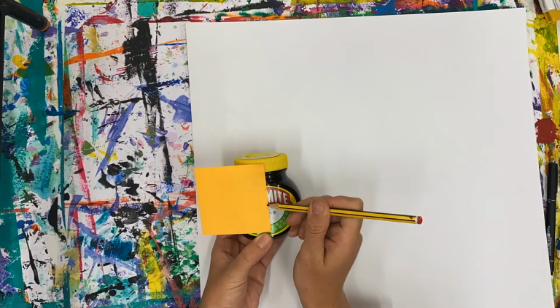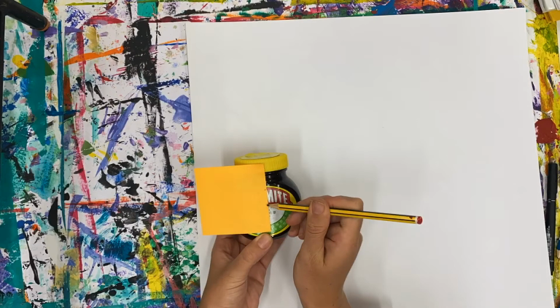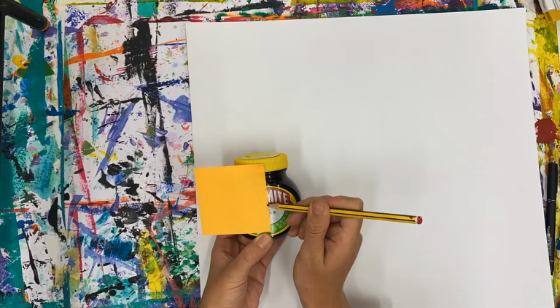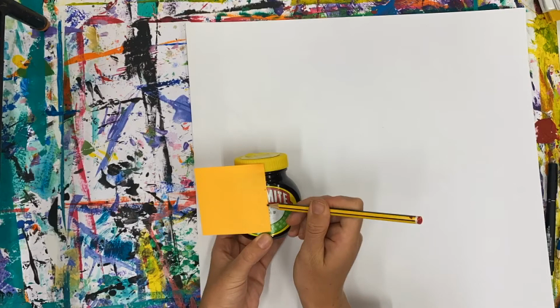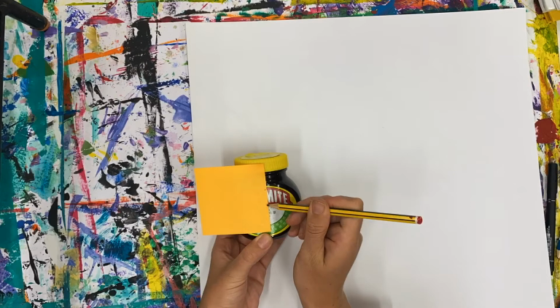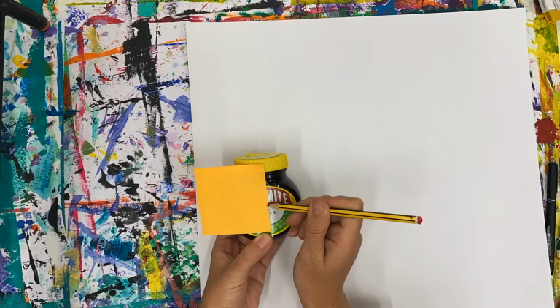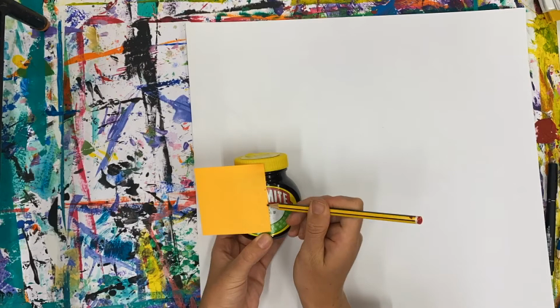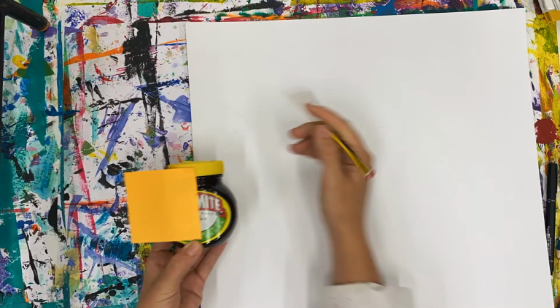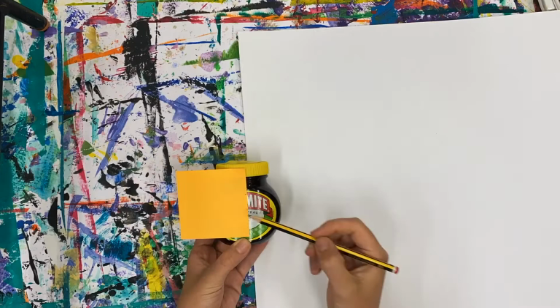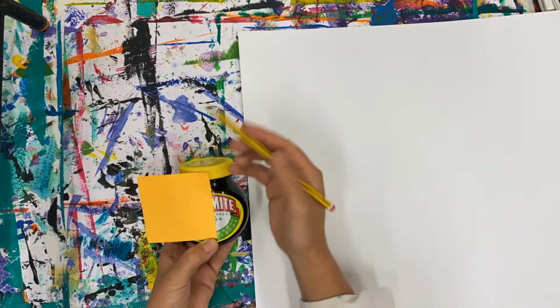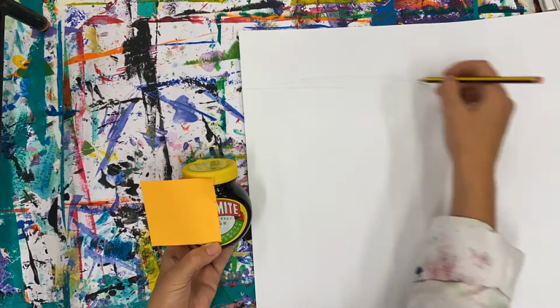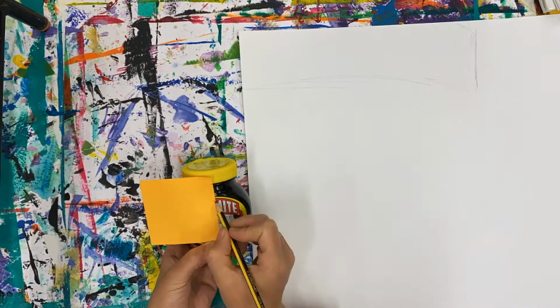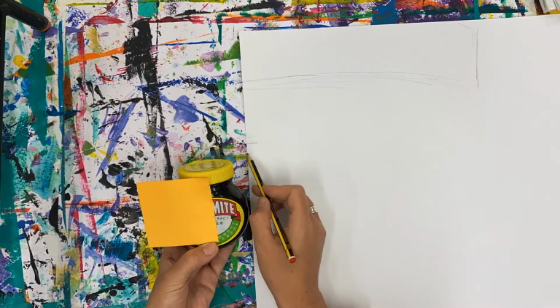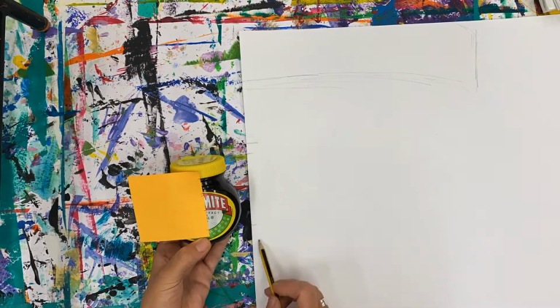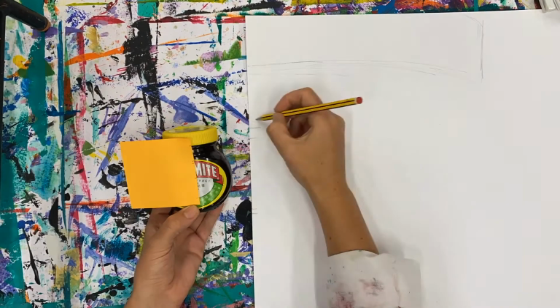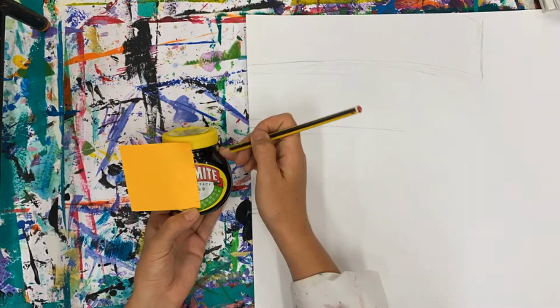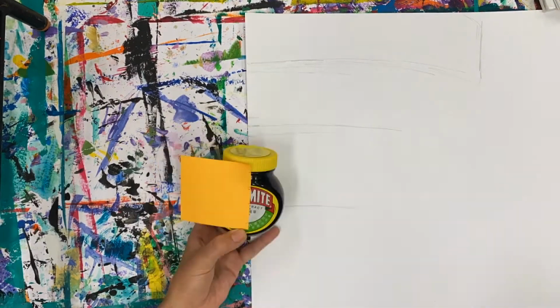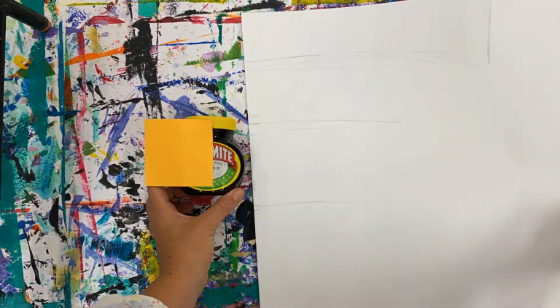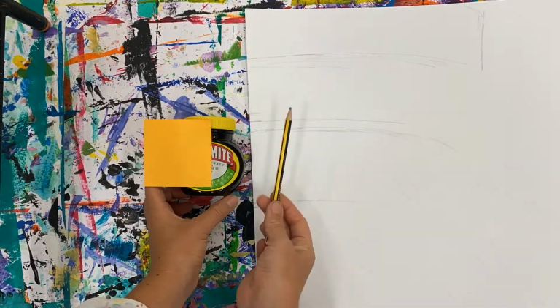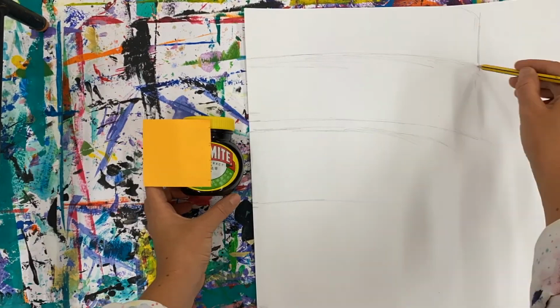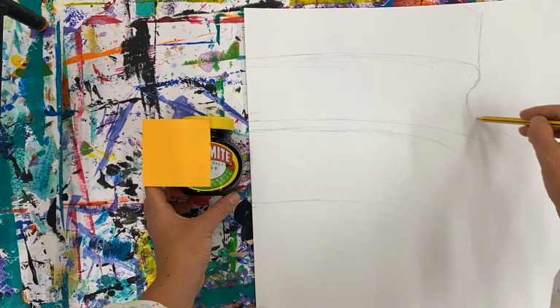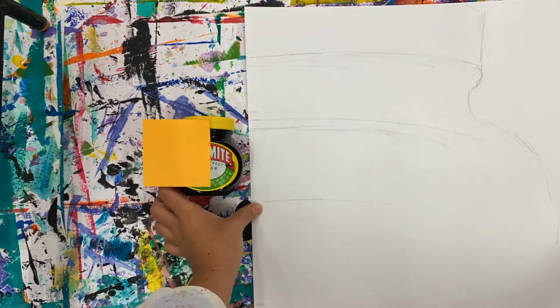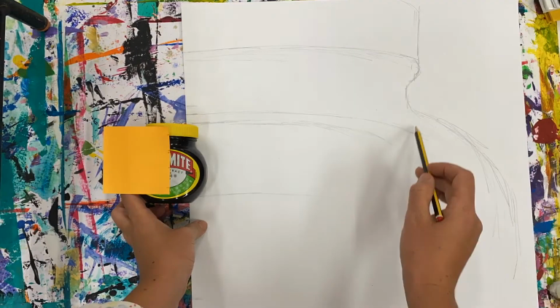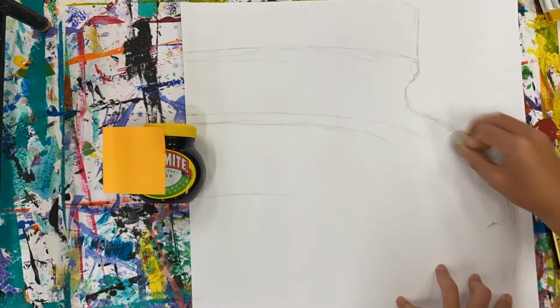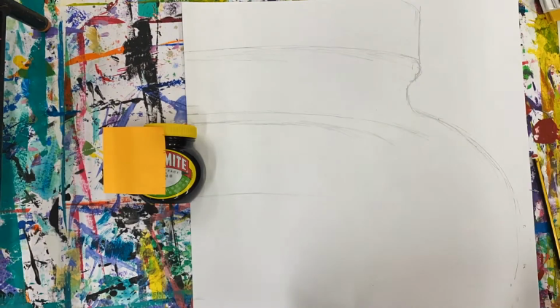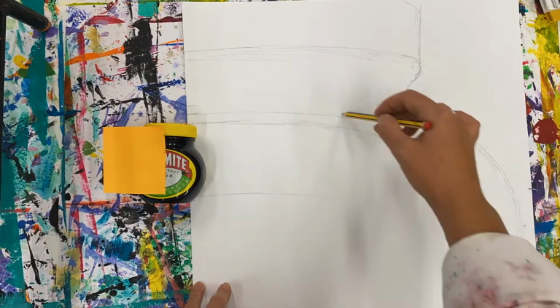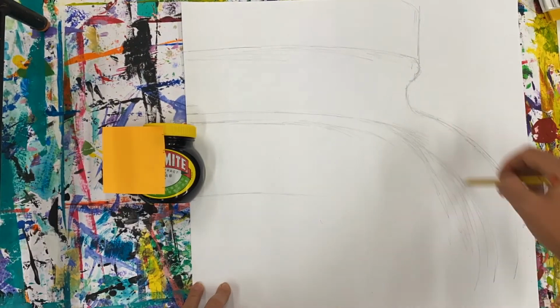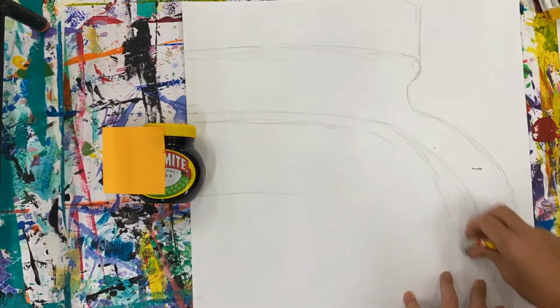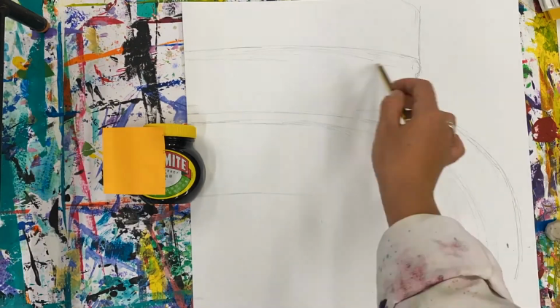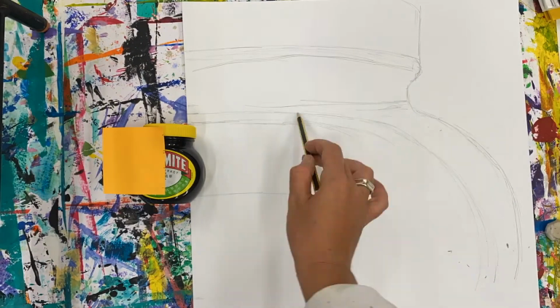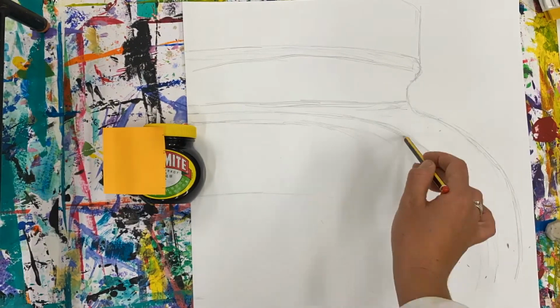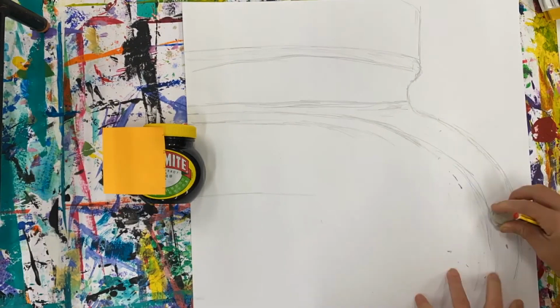Because my paper is square, the post-it note is really handy because I can use parts of the square from the post-it note to align them with my square piece of paper and make it larger.